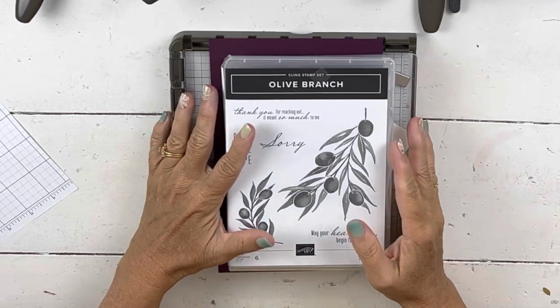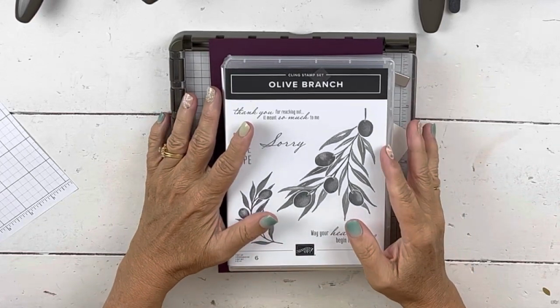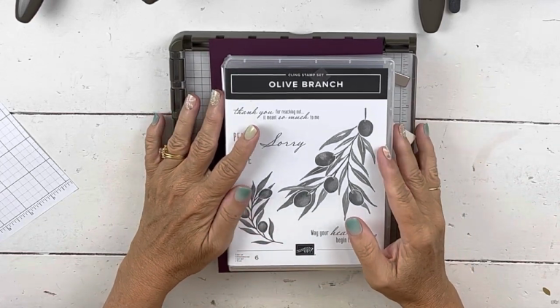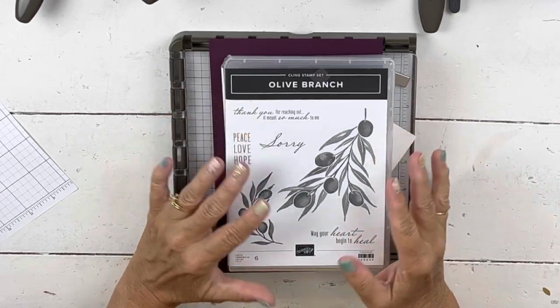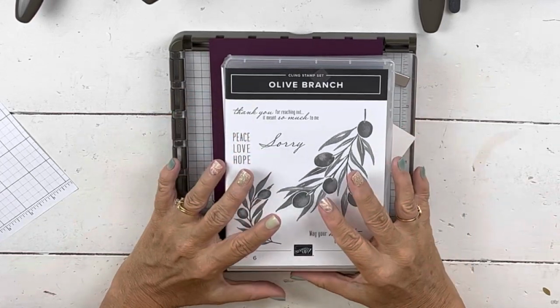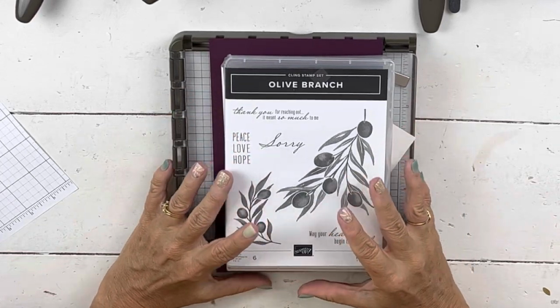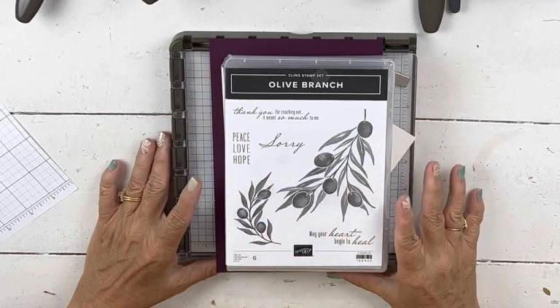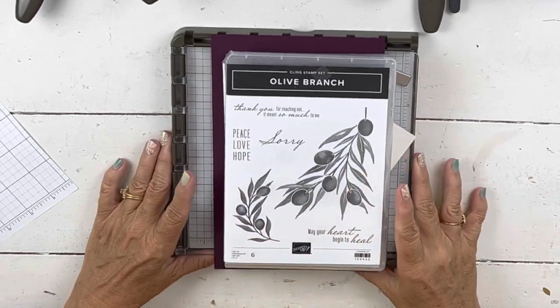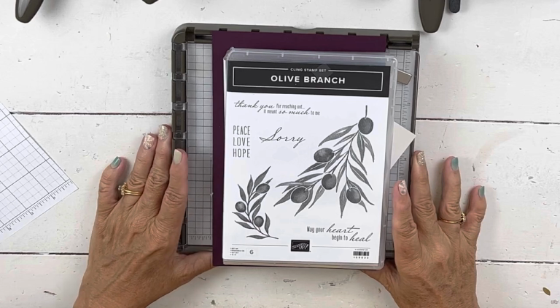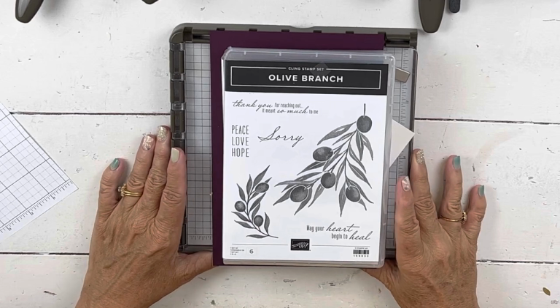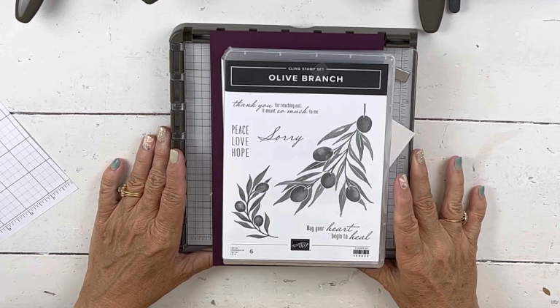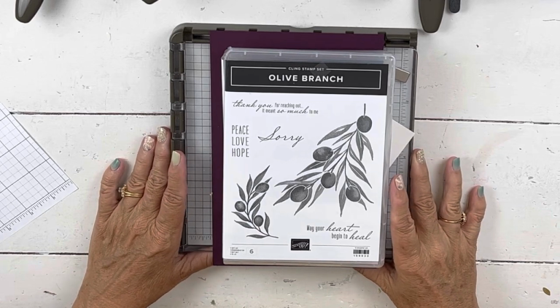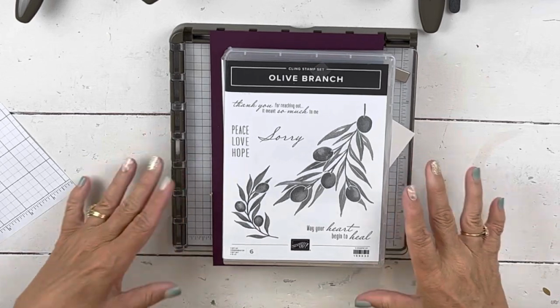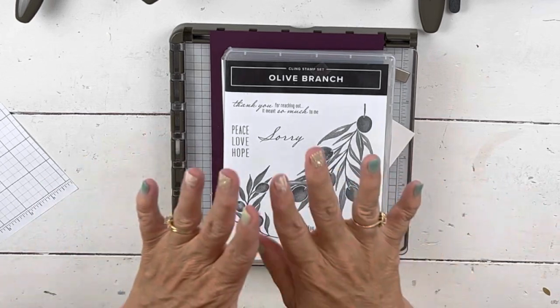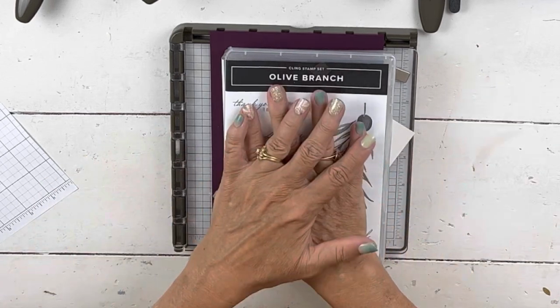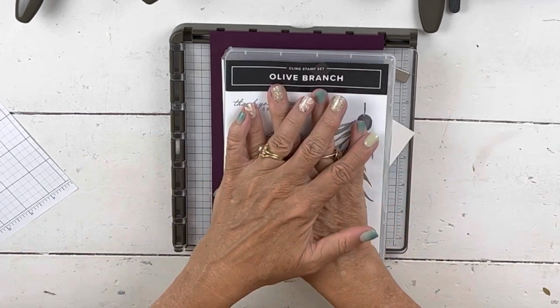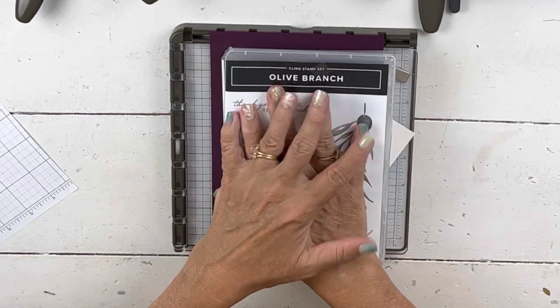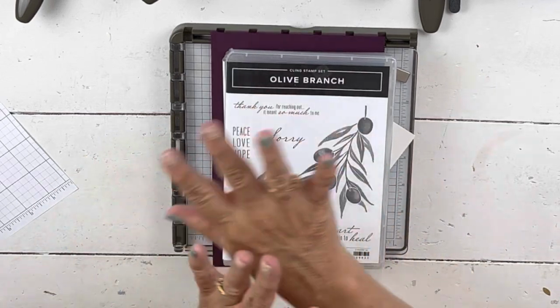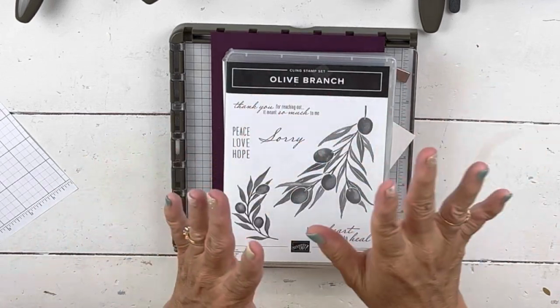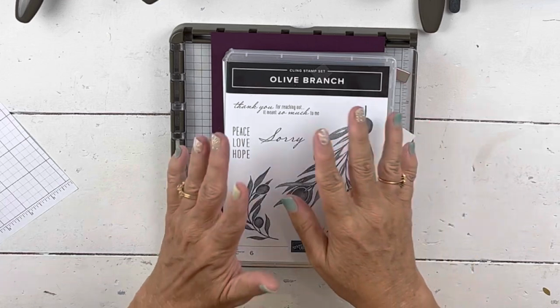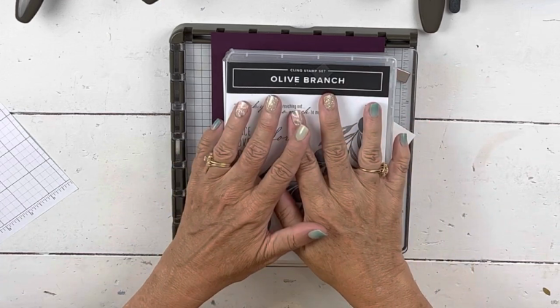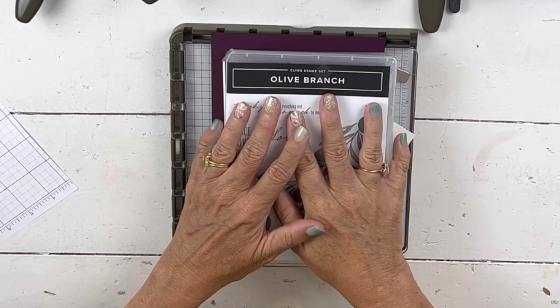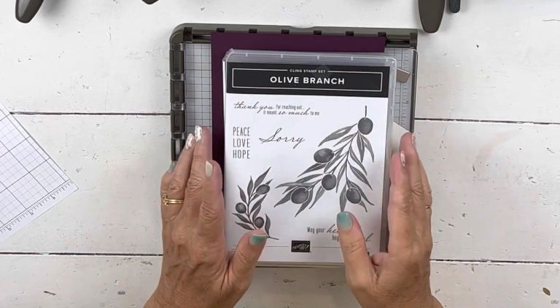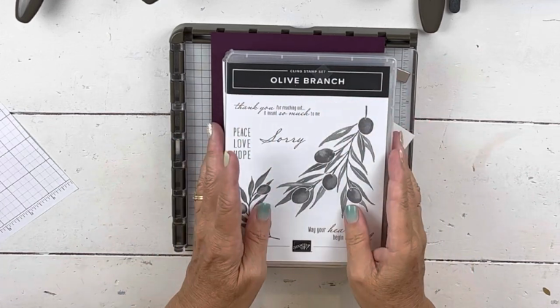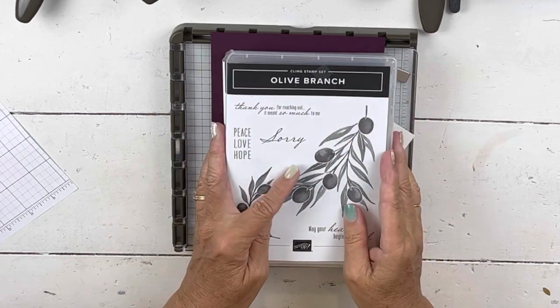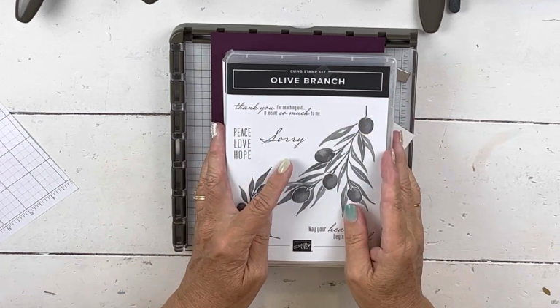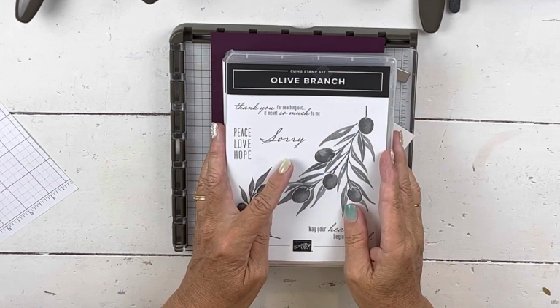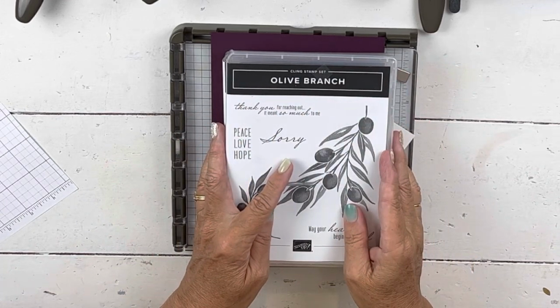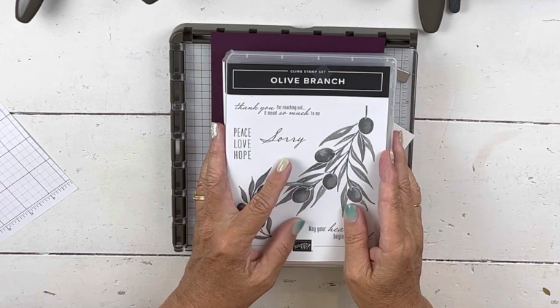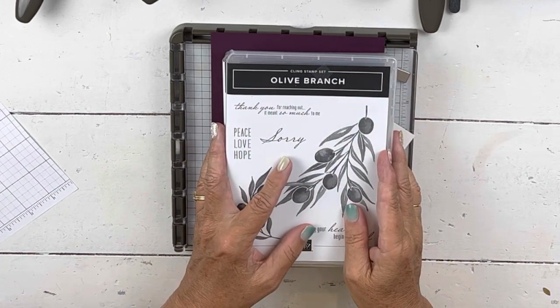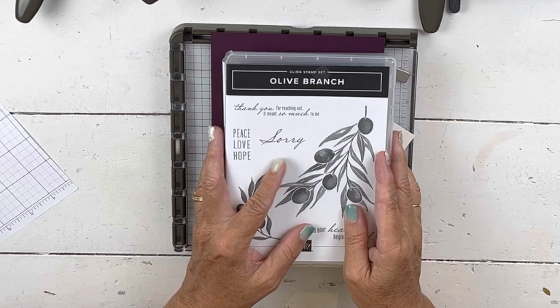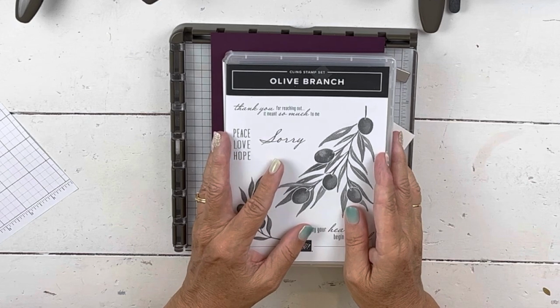Hi everybody, my name is Sheri. Welcome to my stamp studio. Today I'm going to start a little series — this is the first of three, and the next two will come in the next couple of days. It's going to be kind of on more artsy cards.